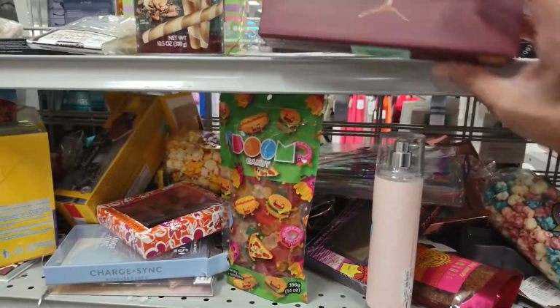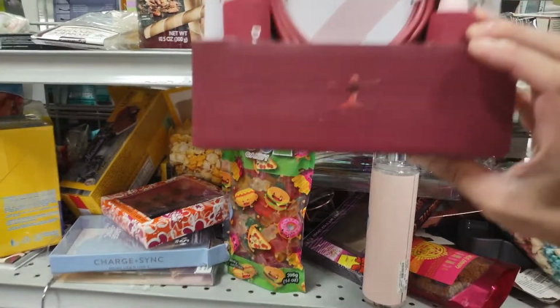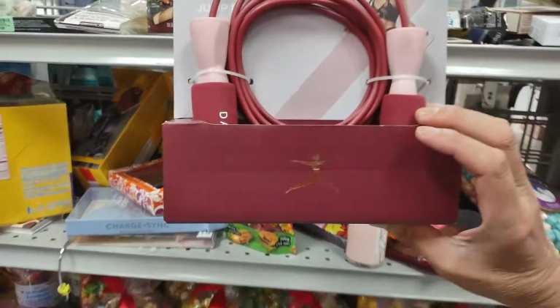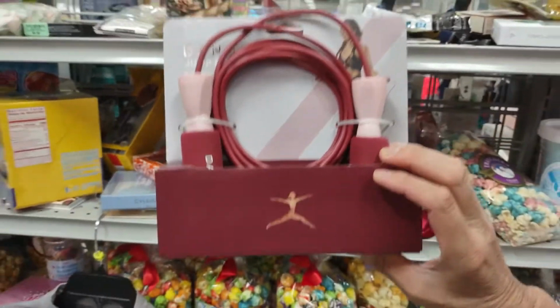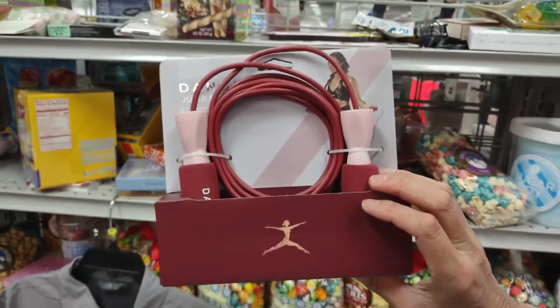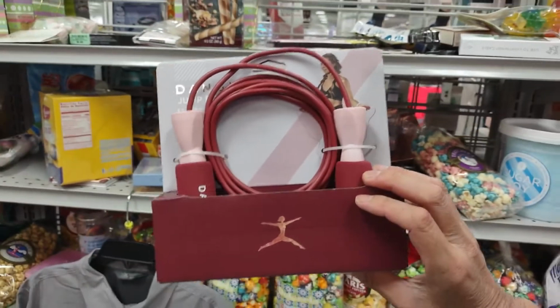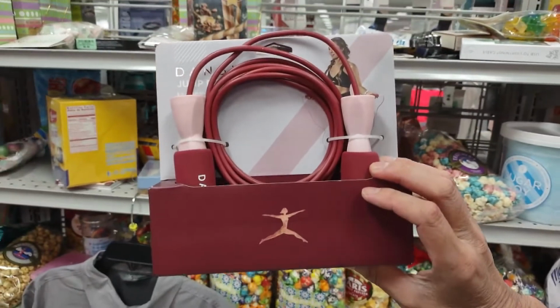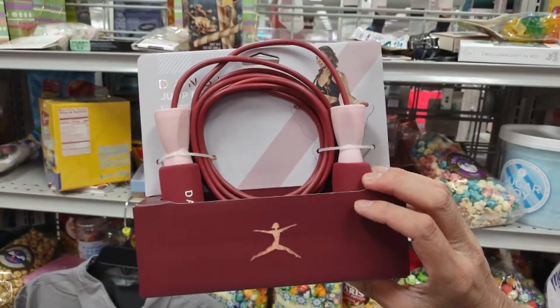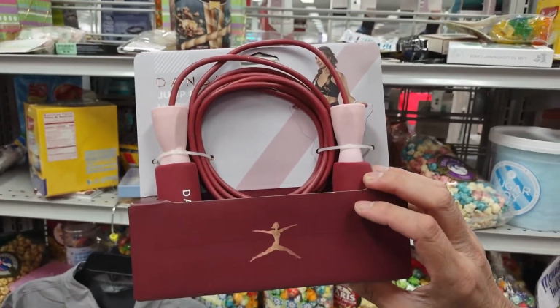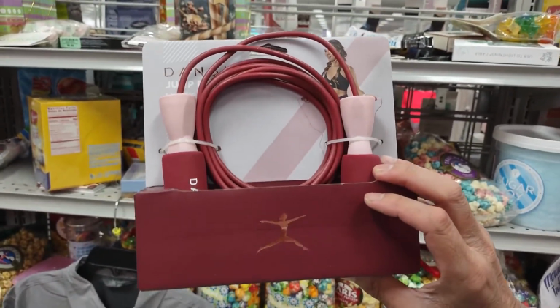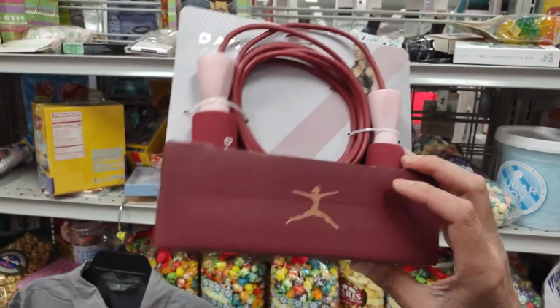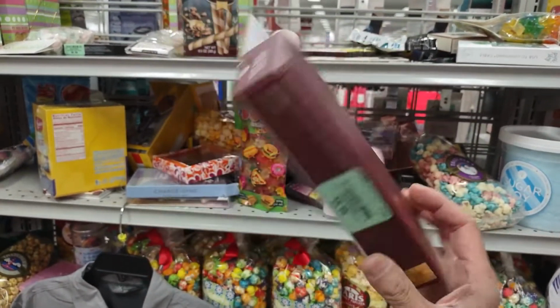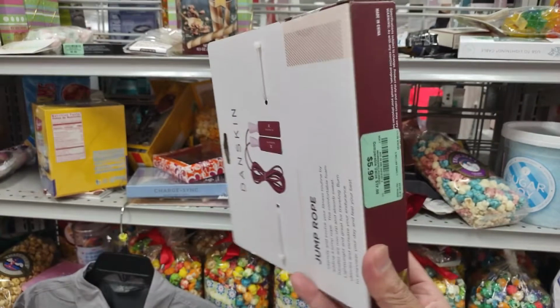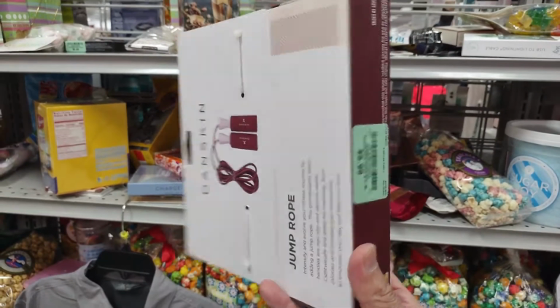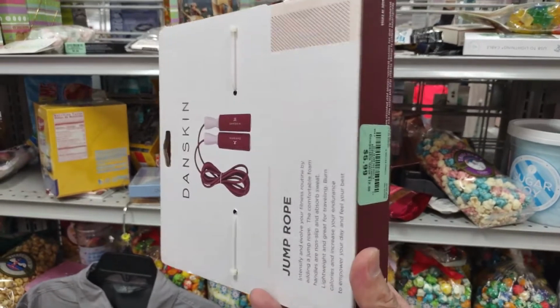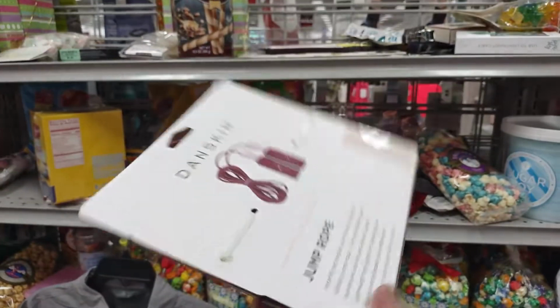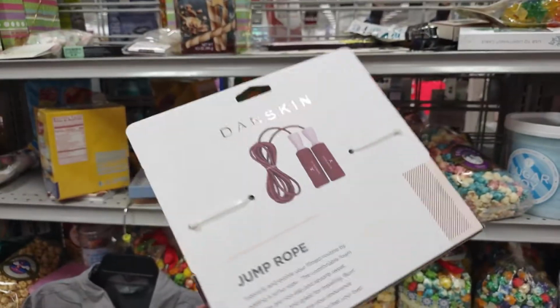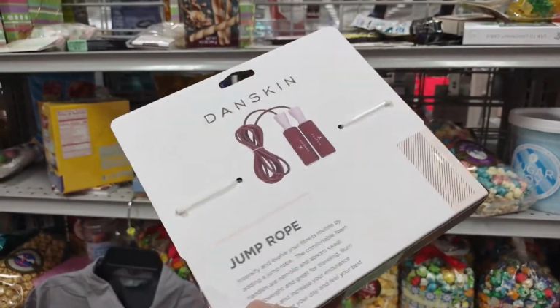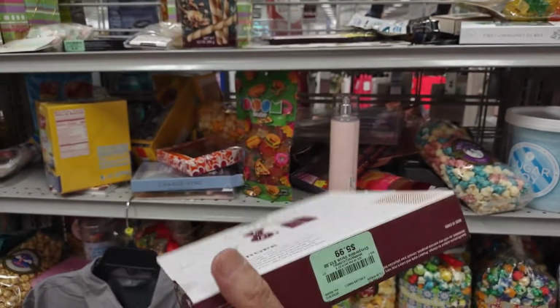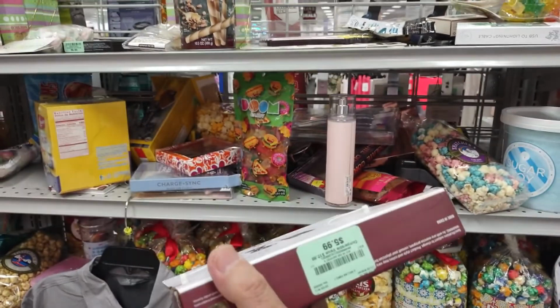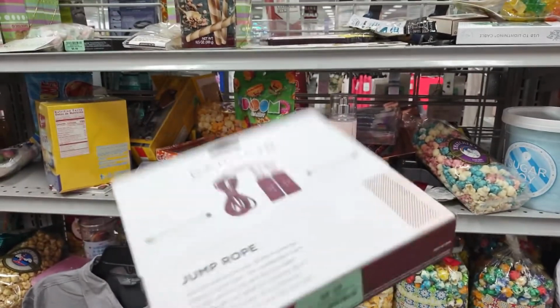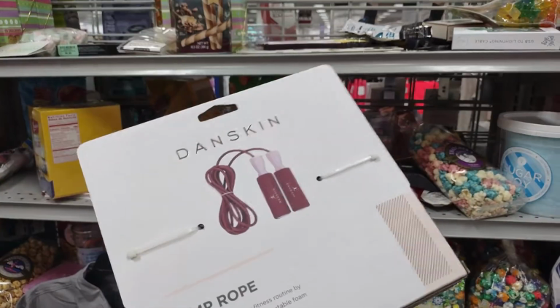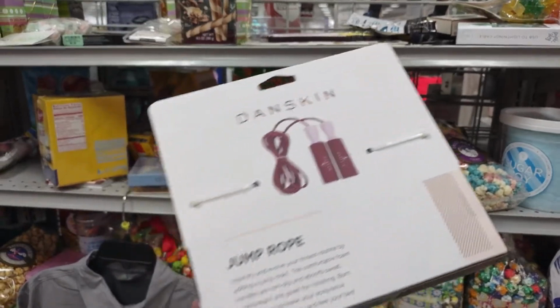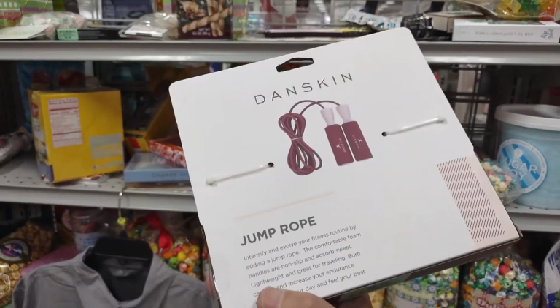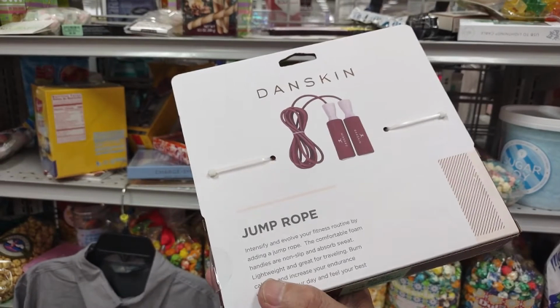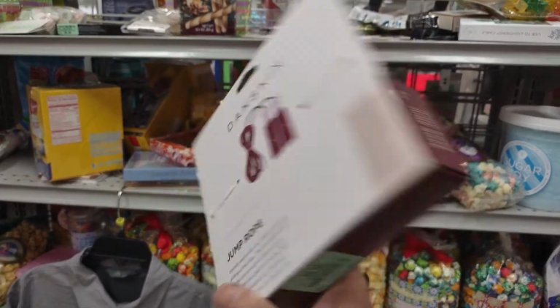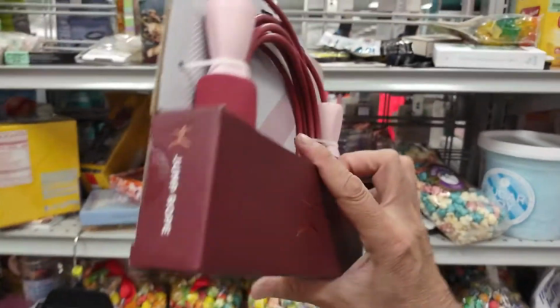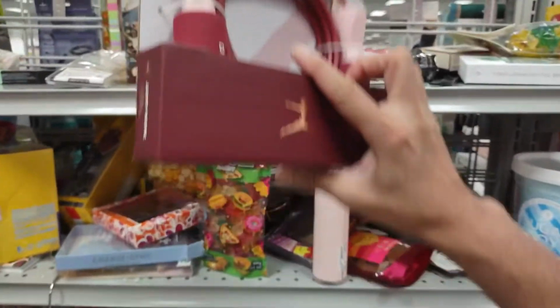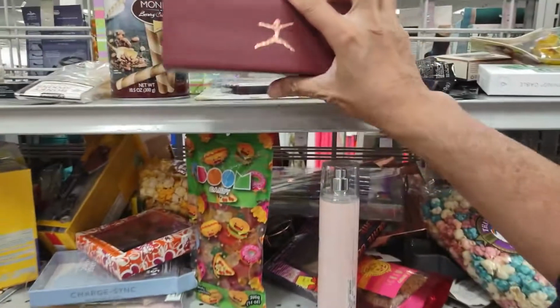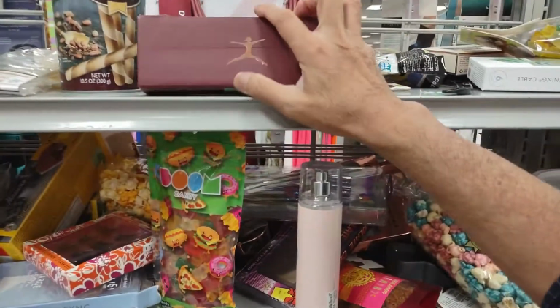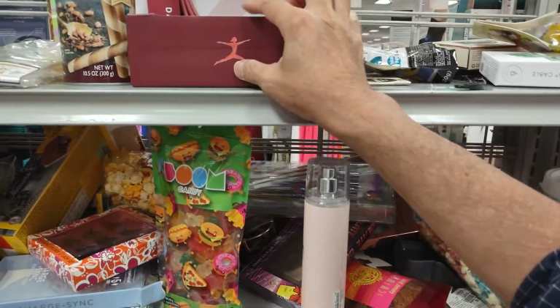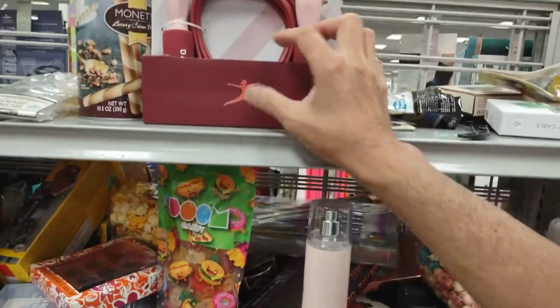Jump rope. I have several of these somewhere — in my car, in my room, in my closet, in my gym bag. I never use it. It's $5.99. I don't know what I have to do to use it. Maybe put it in my backpack.